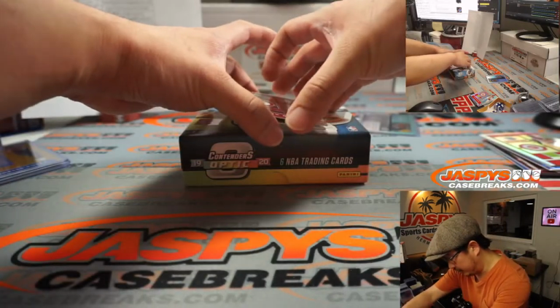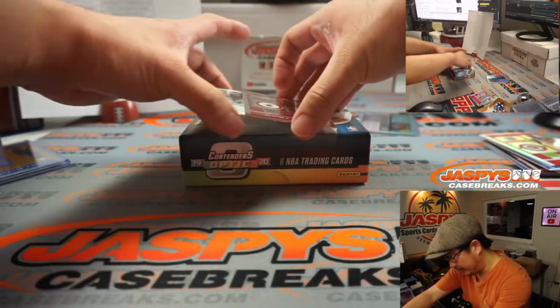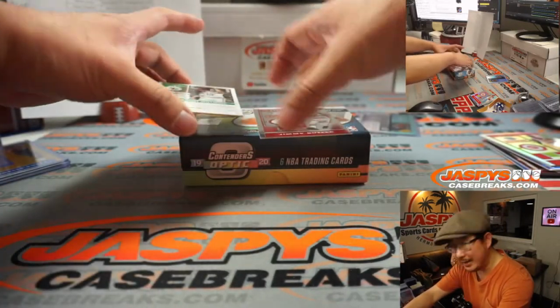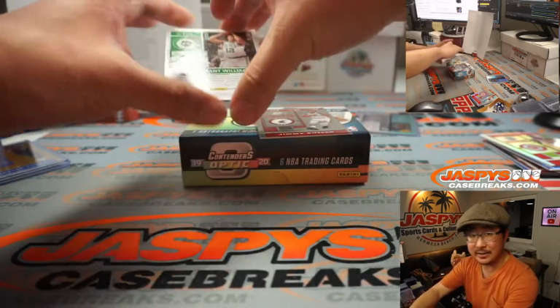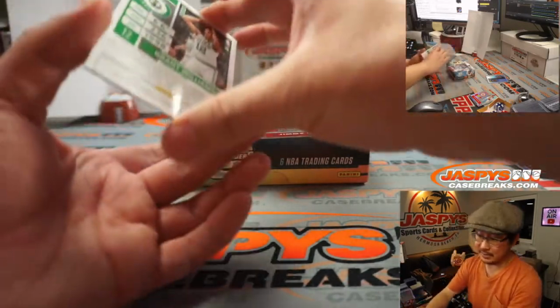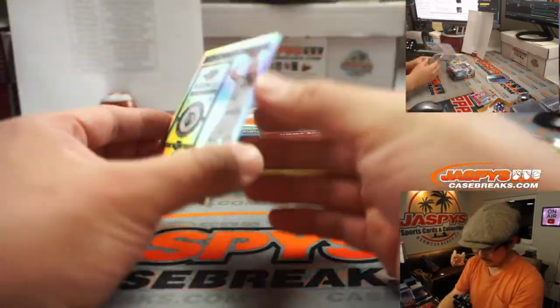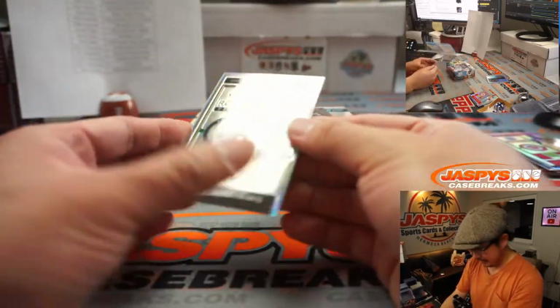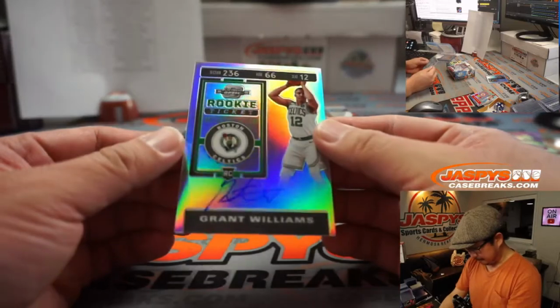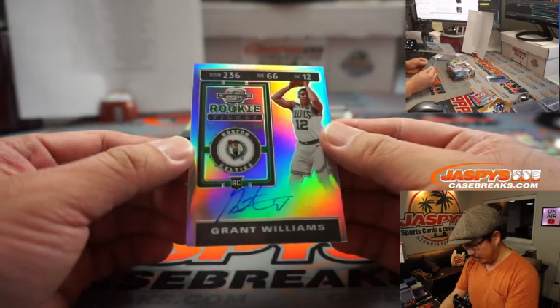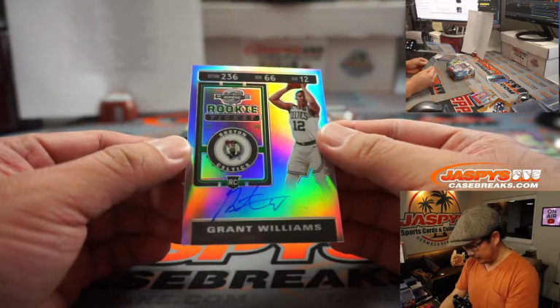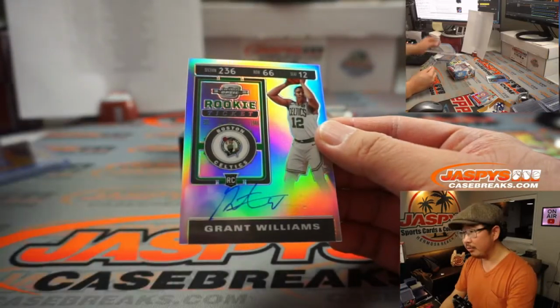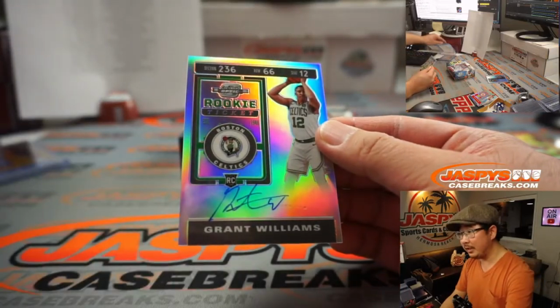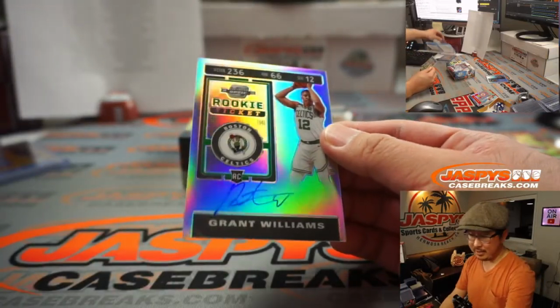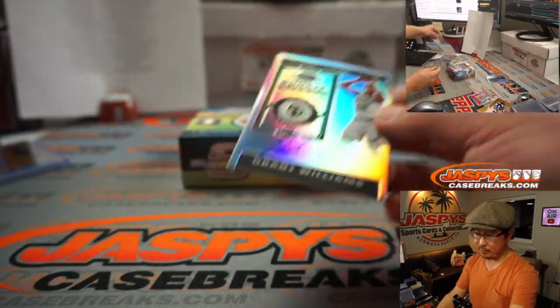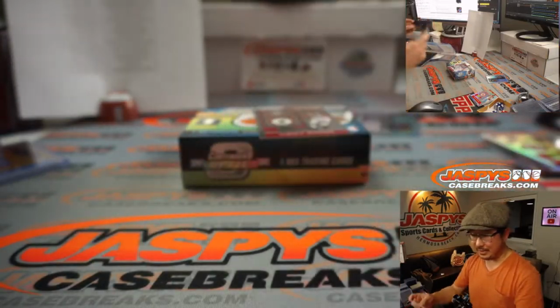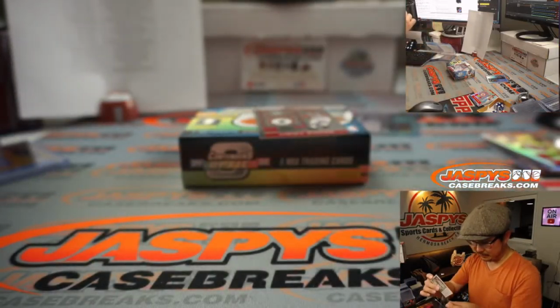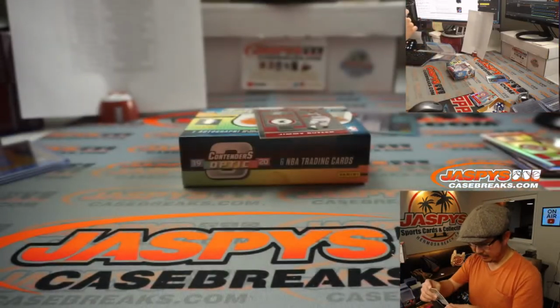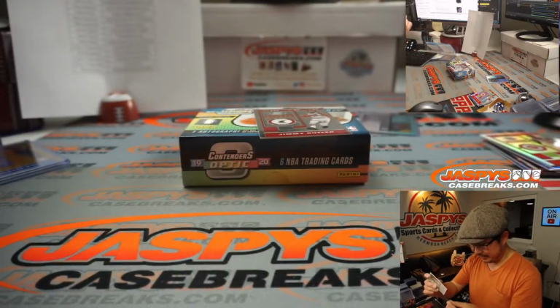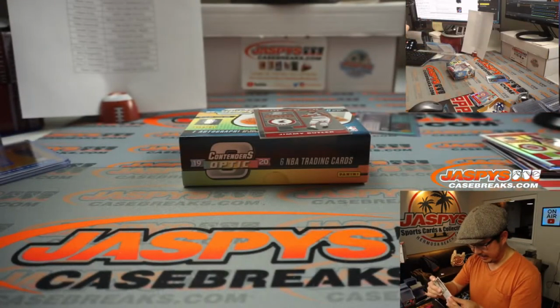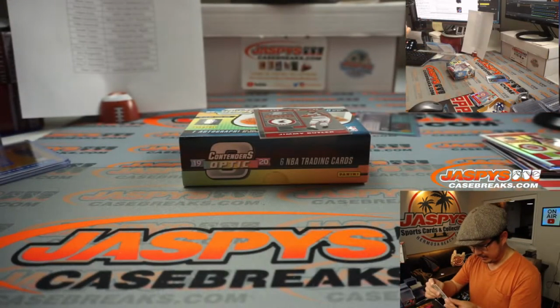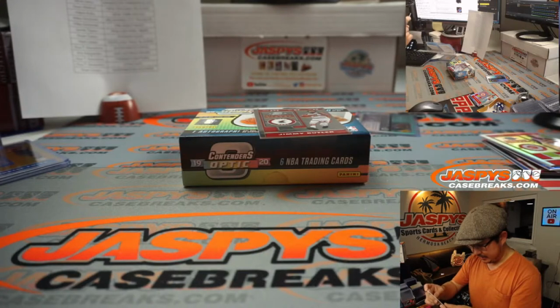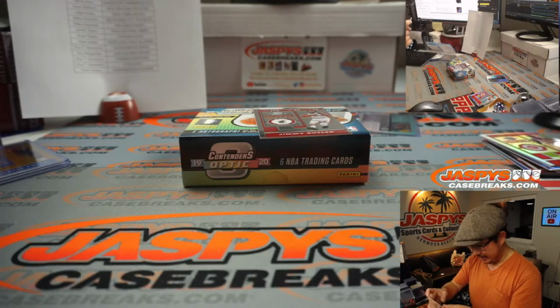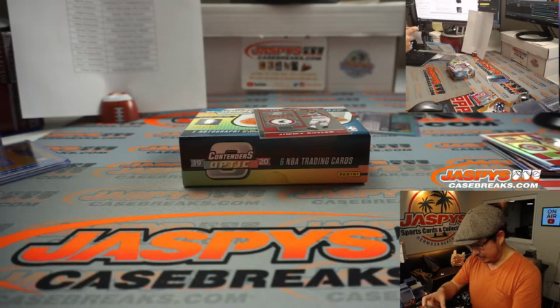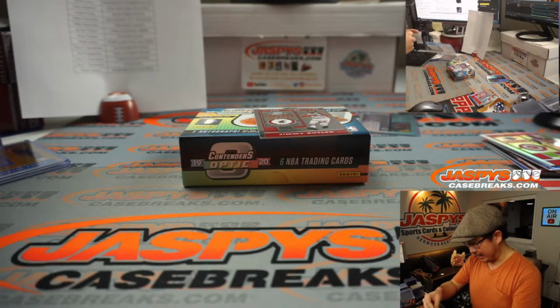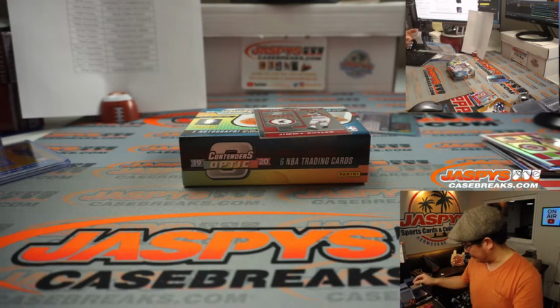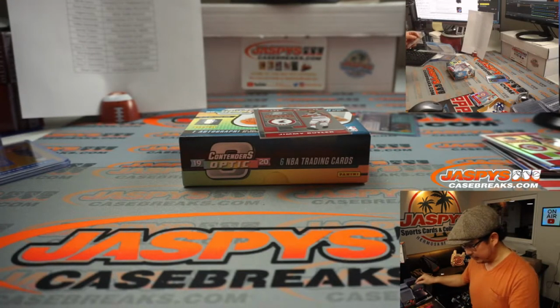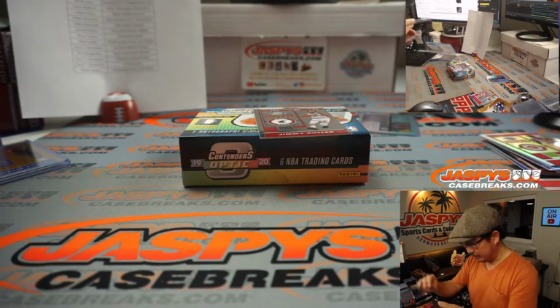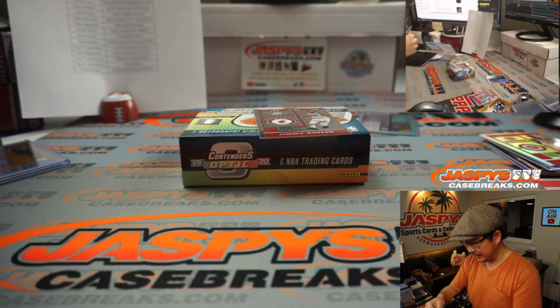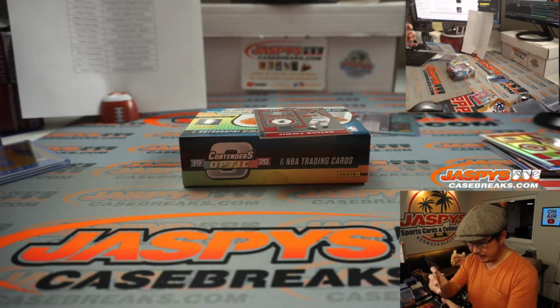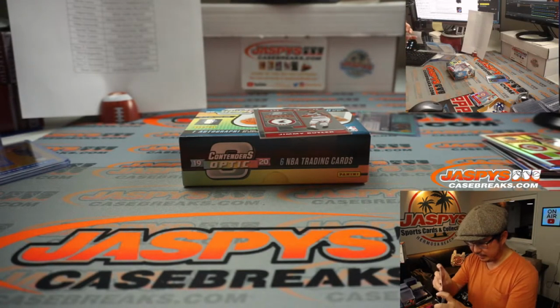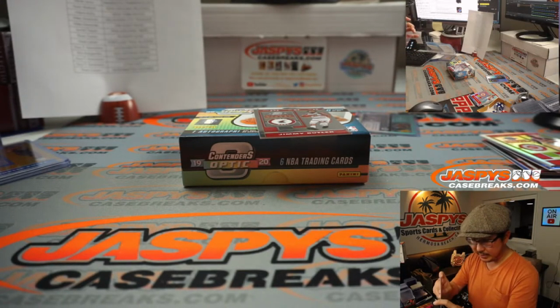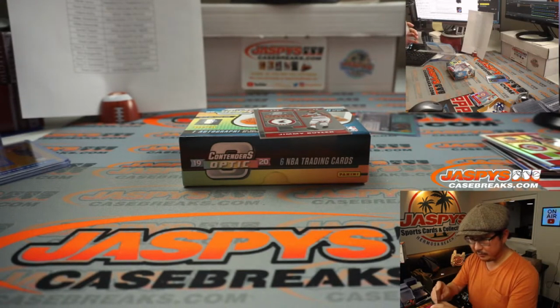There's Jimmy Butler. ACL definitely a setback, though. Grant Williams rookie ticket autograph for the Celtics — Mike Grzynski. Not too bad for a first couple boxes. That Jimmy Butler goes to the Heat, of course — that'll be for Nick Stover.